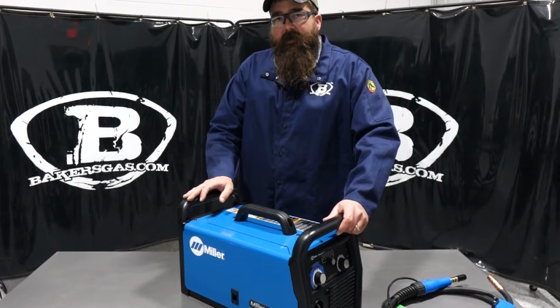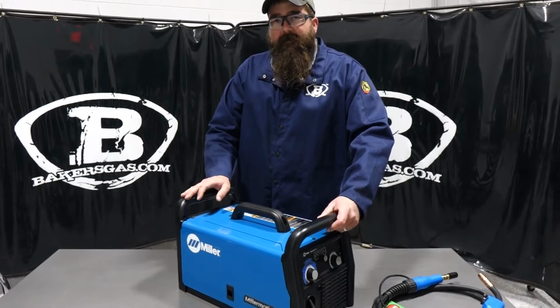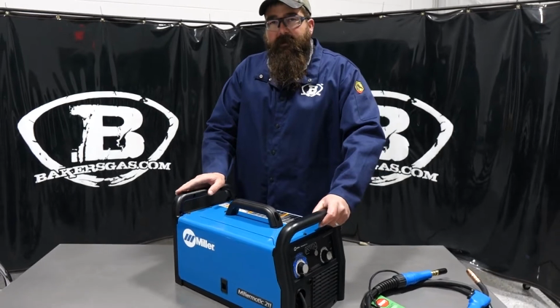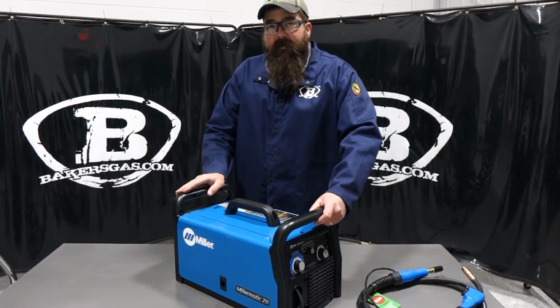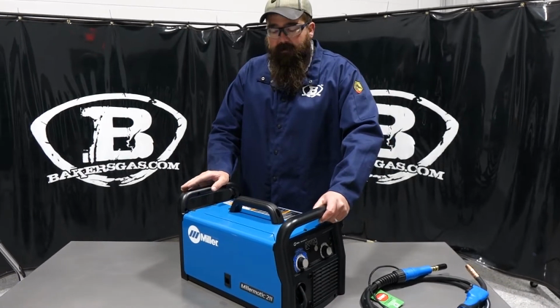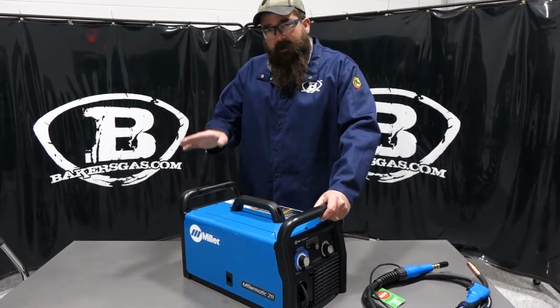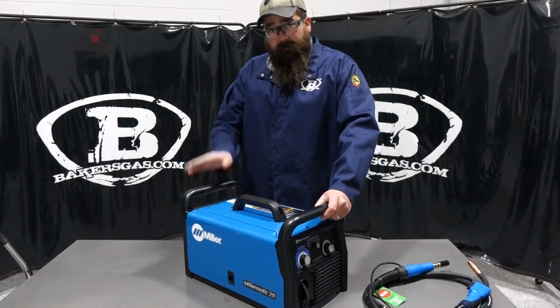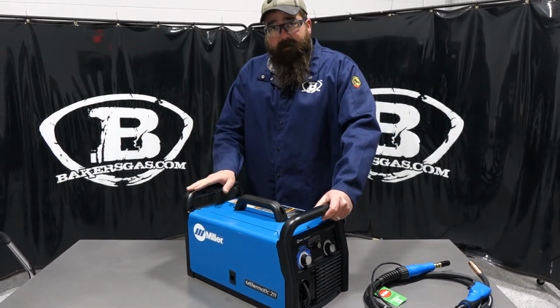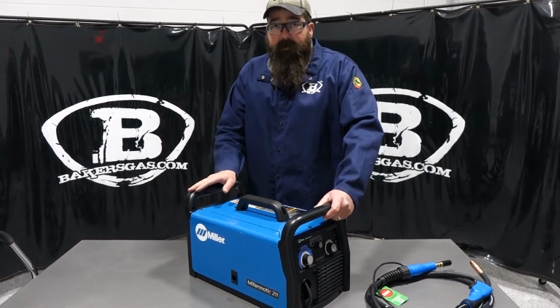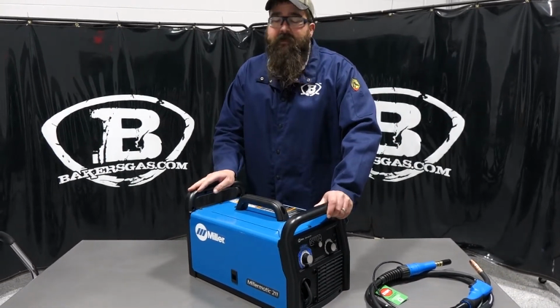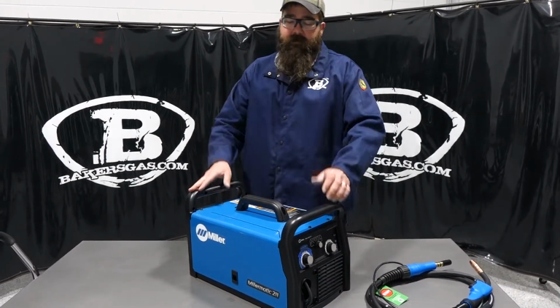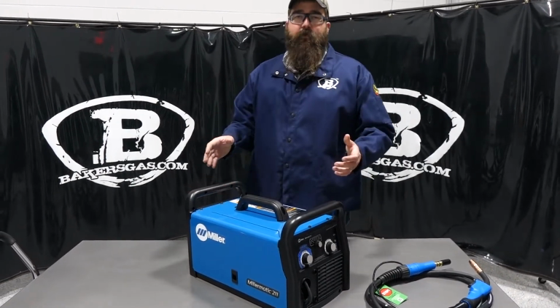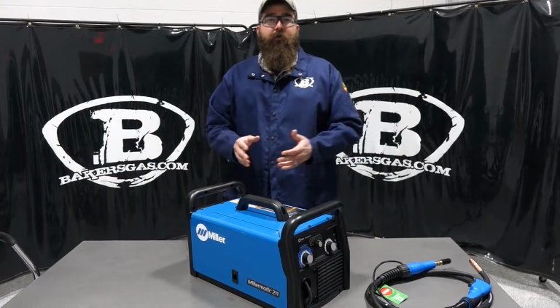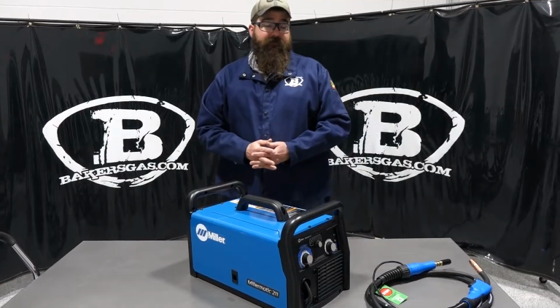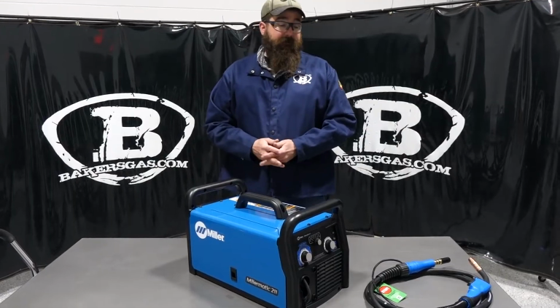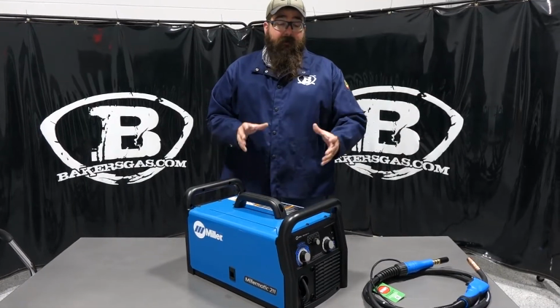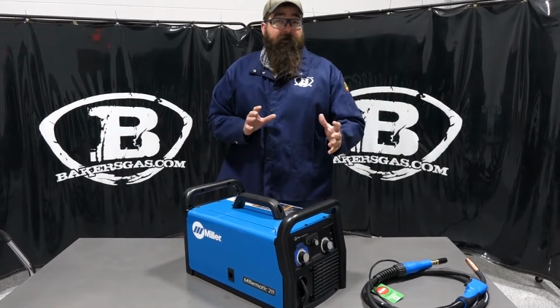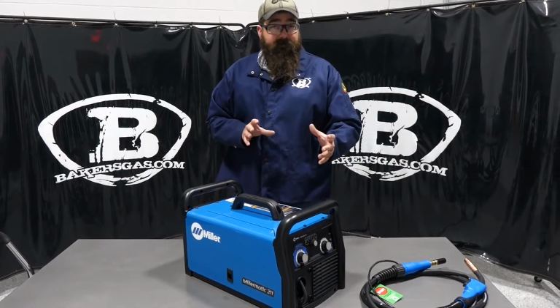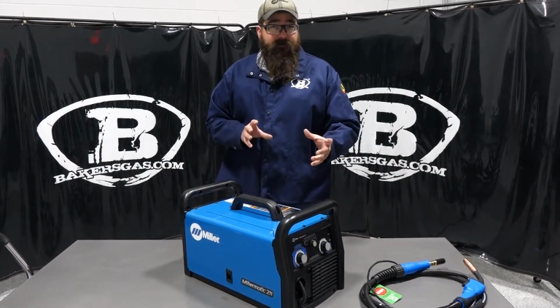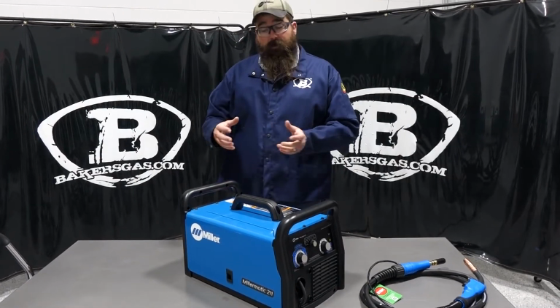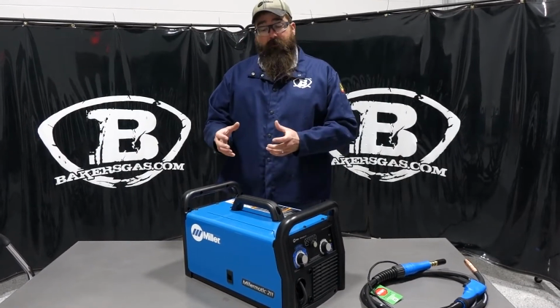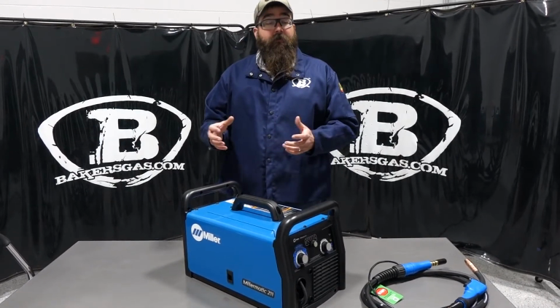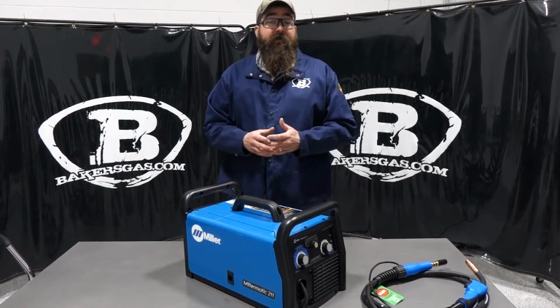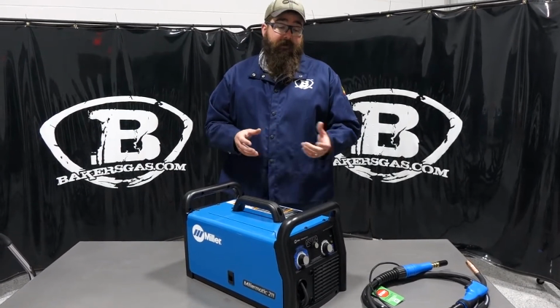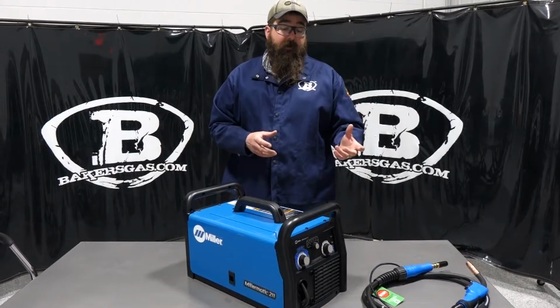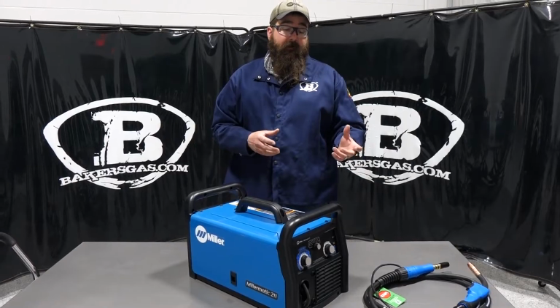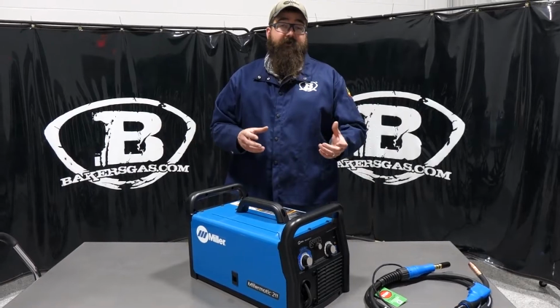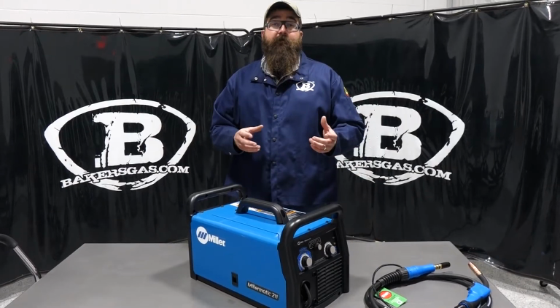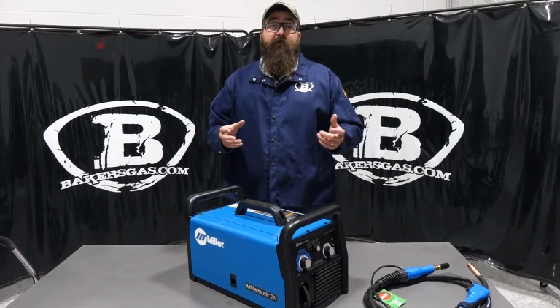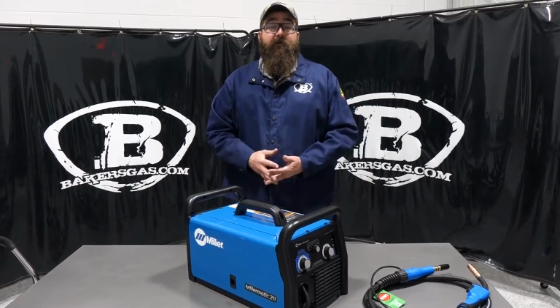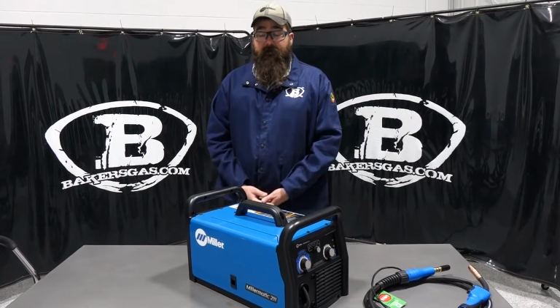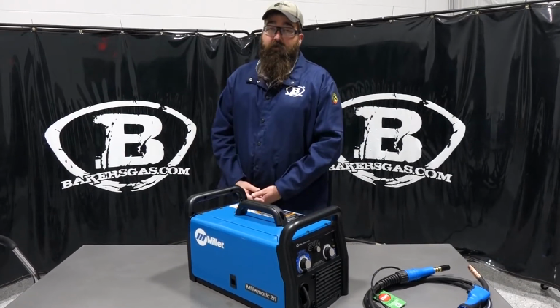Hi, I'm Andrew with Baker's Gas. We're here today with the Millermatic 211. In this video we're going to cover some basic features of this unit. We're going to go over what it comes with and then I'll show you some different features about this unit that we haven't gone over.